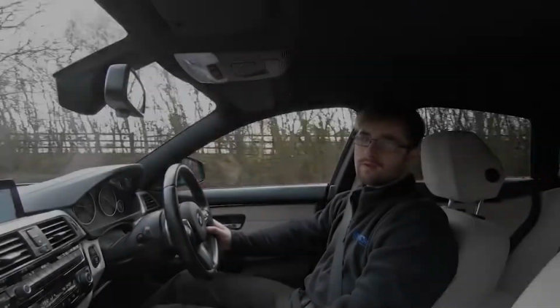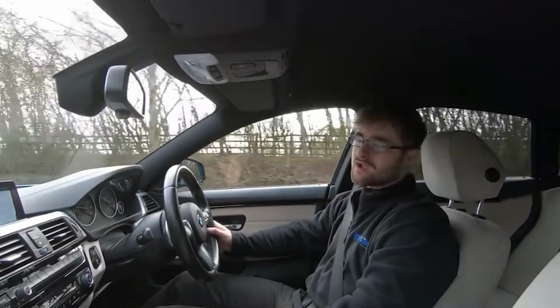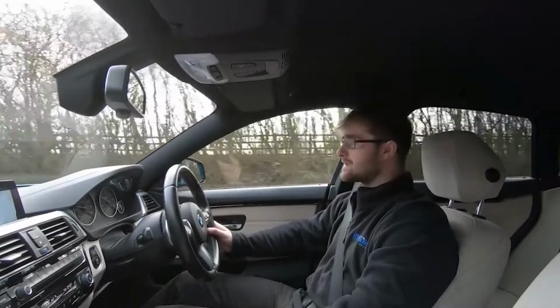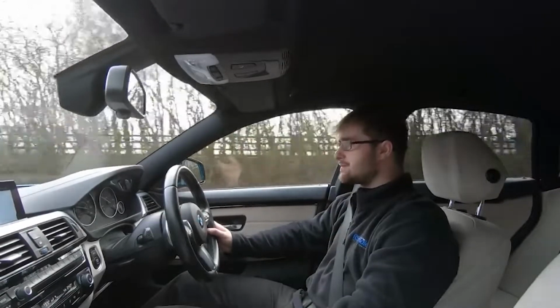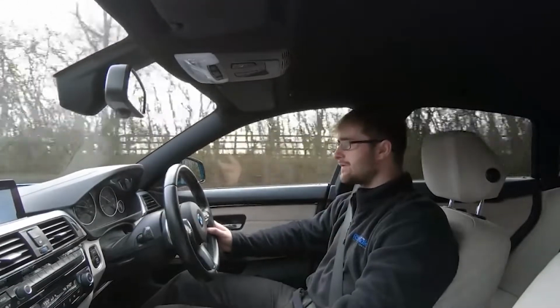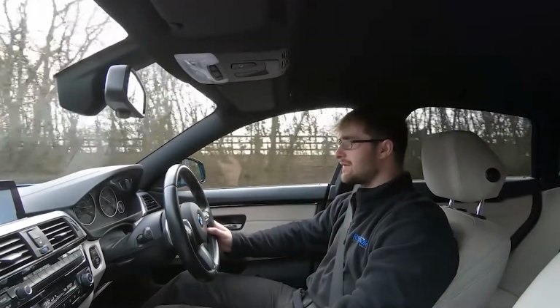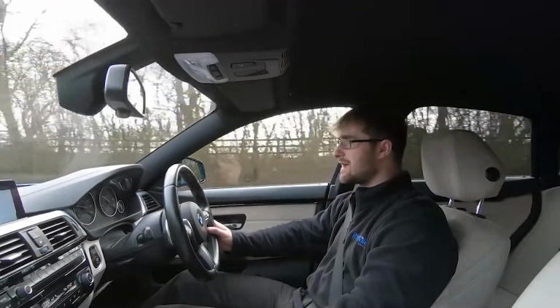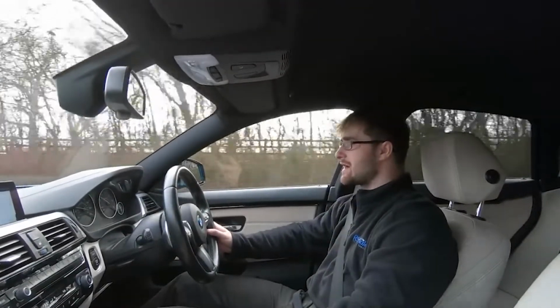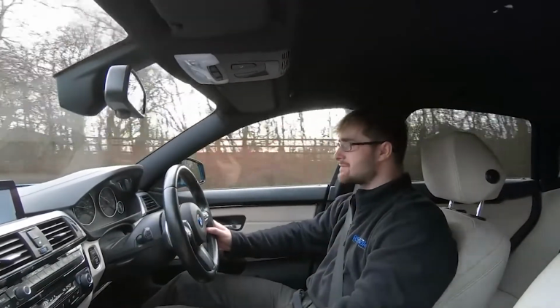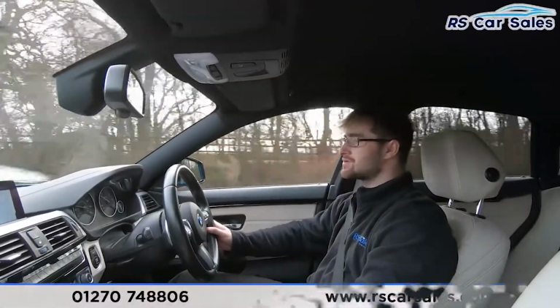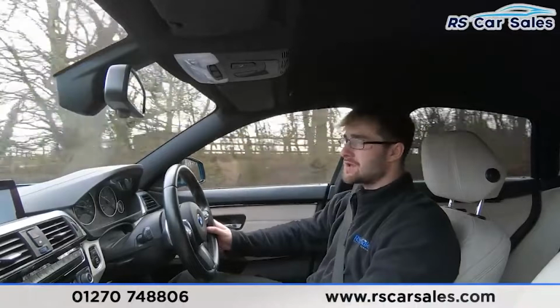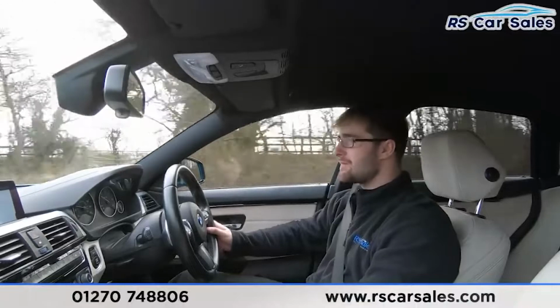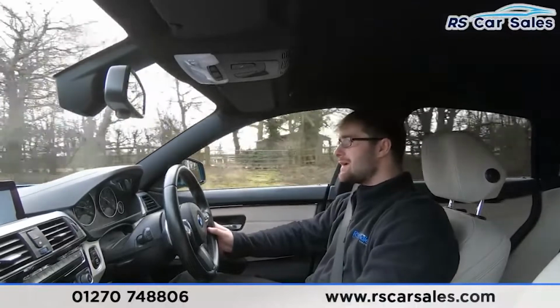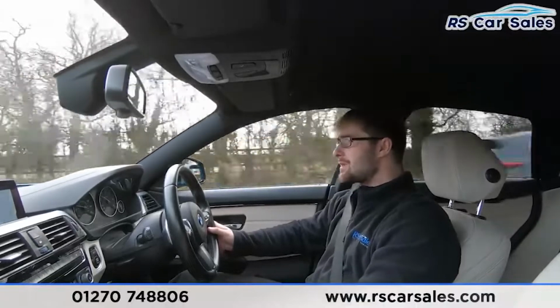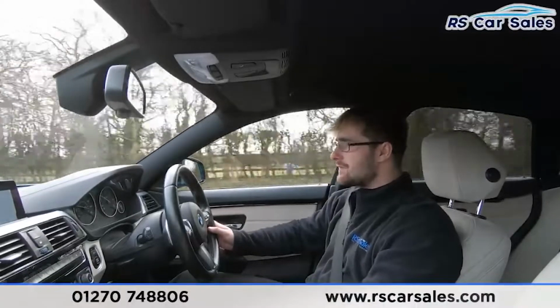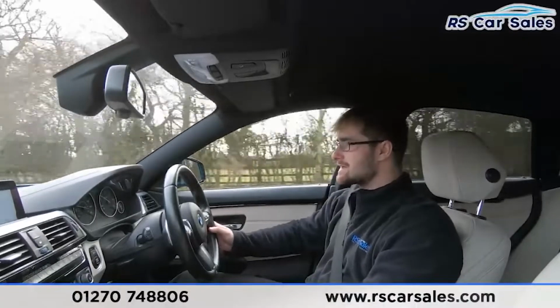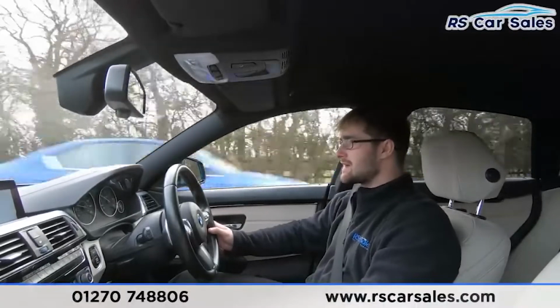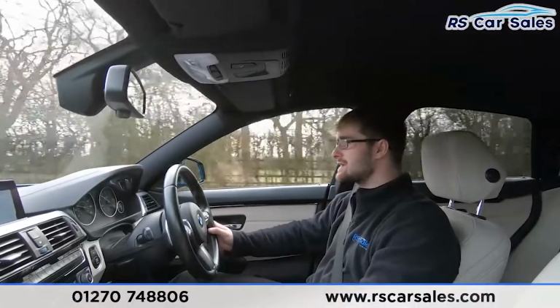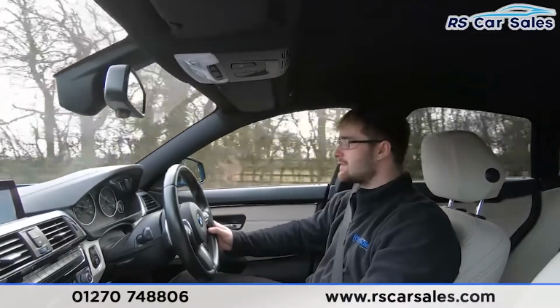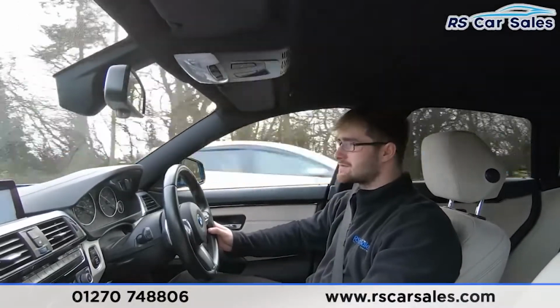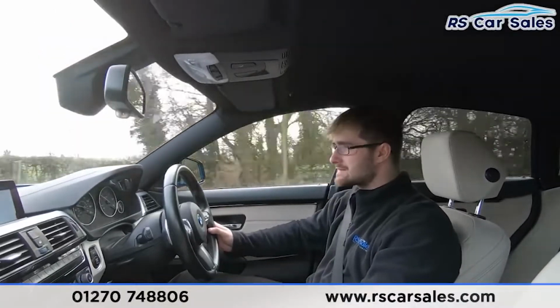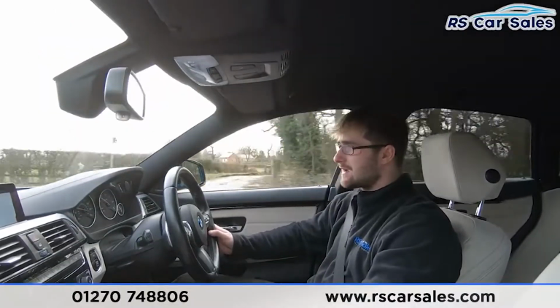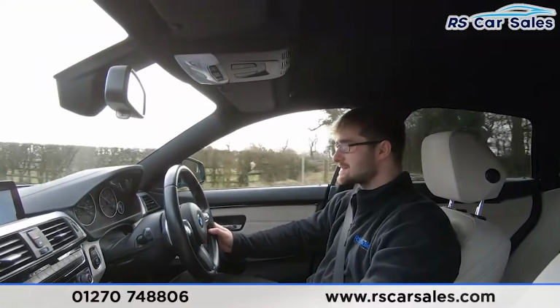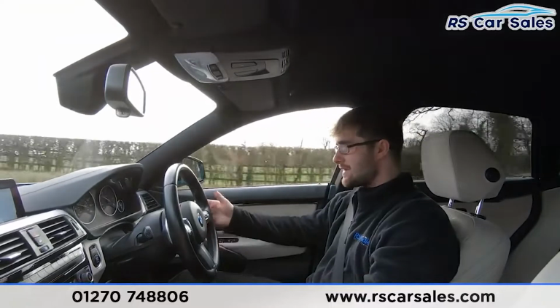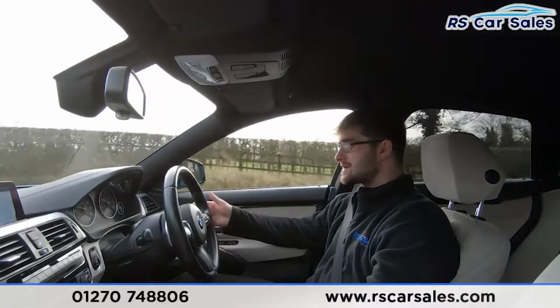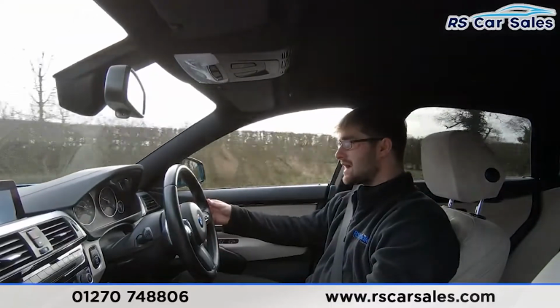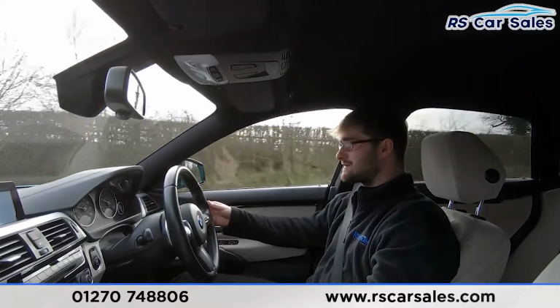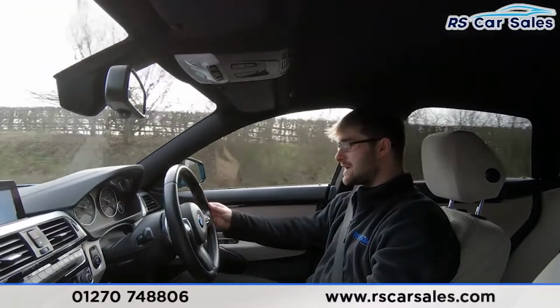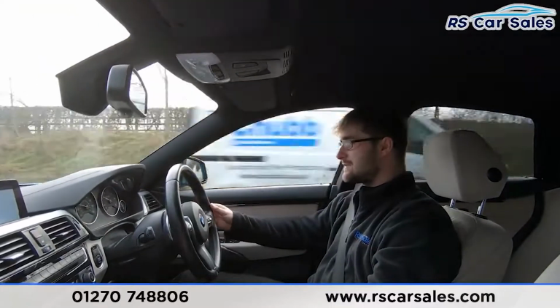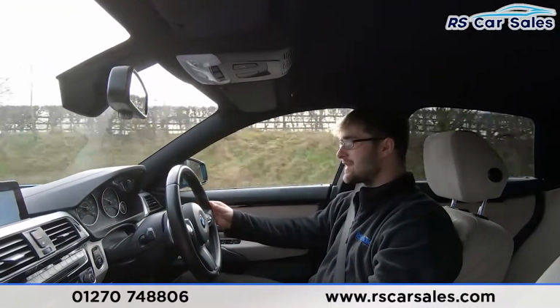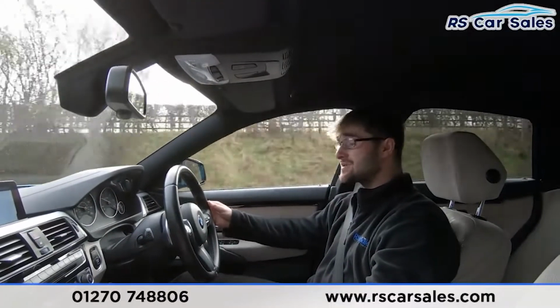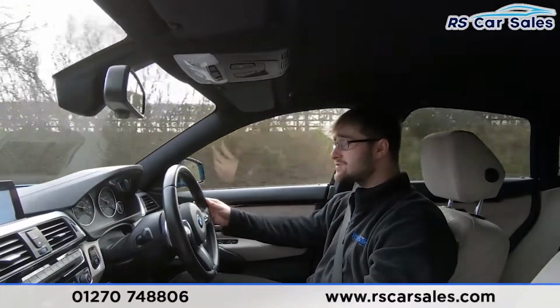Now for a video test drive of this BMW 435d X Drive M Sport Grand Coupé. The purpose of this test drive is to show that the vehicle drives exactly as you'd expect. As you can see, I'm barely touching the steering wheel to keep it in a straight line — it's going straight and true without moving to the left or right.